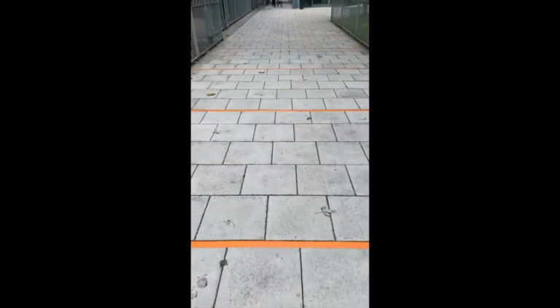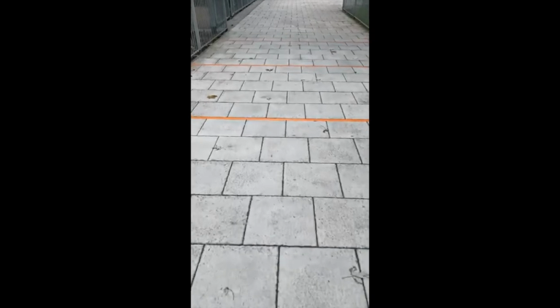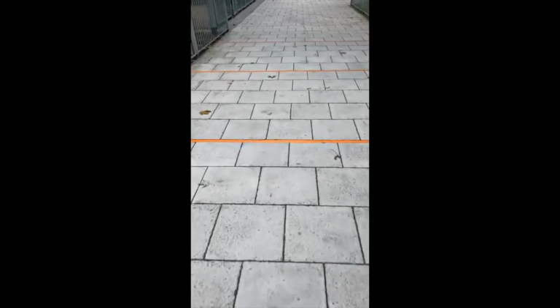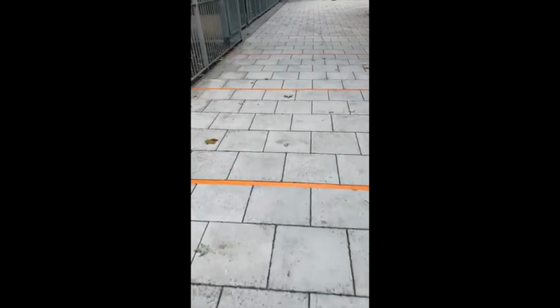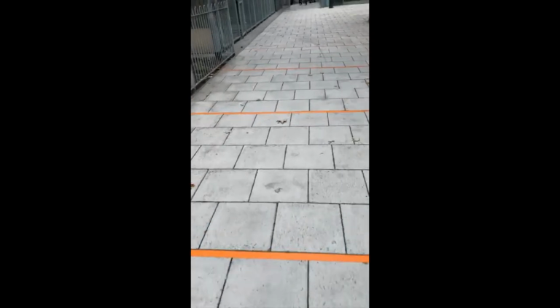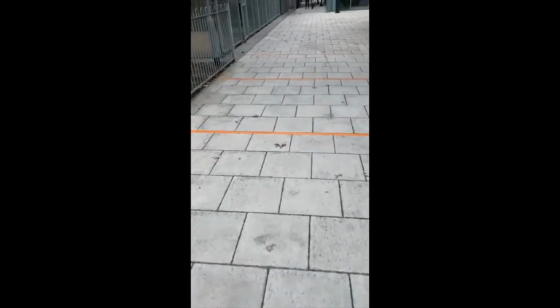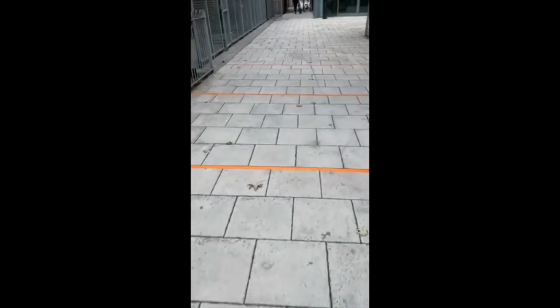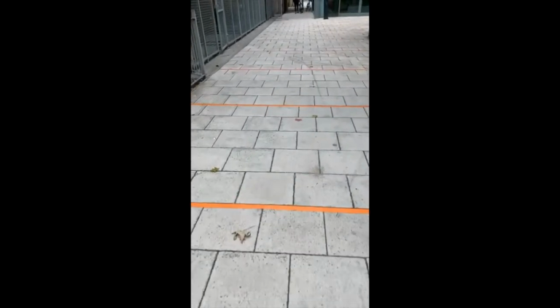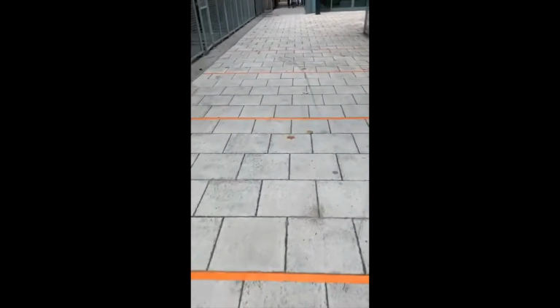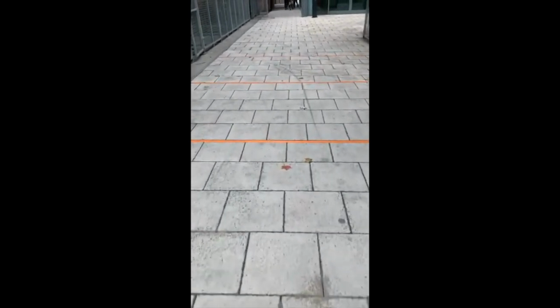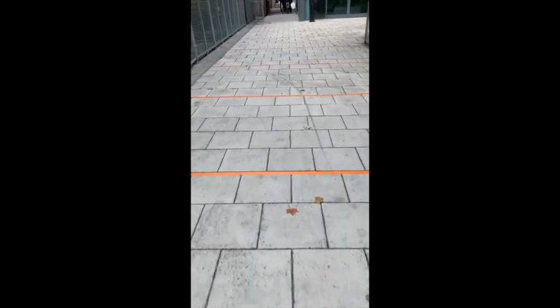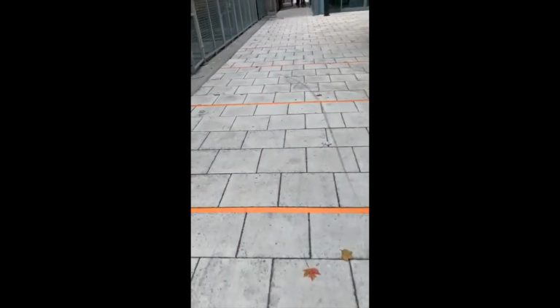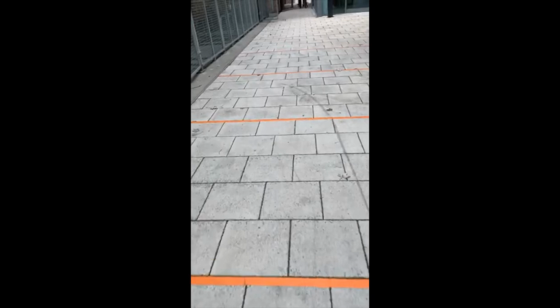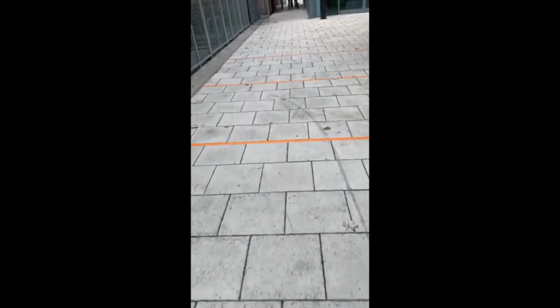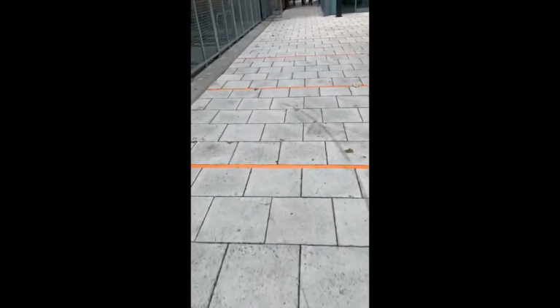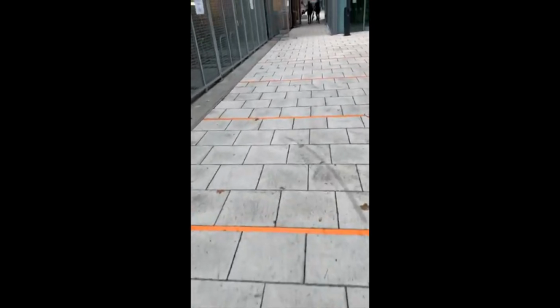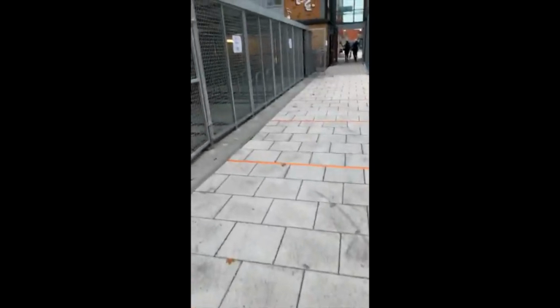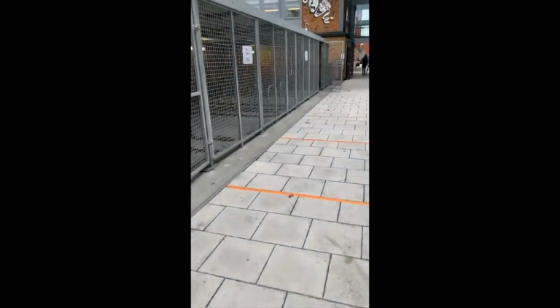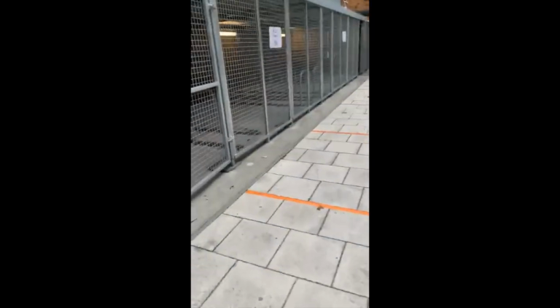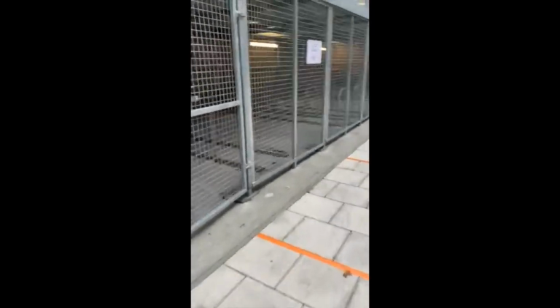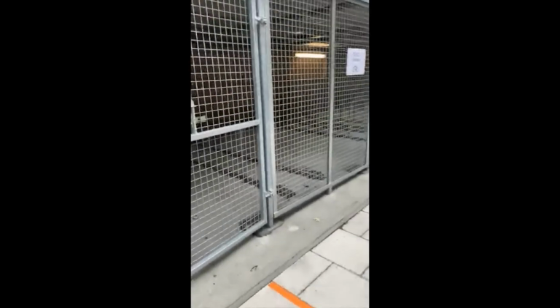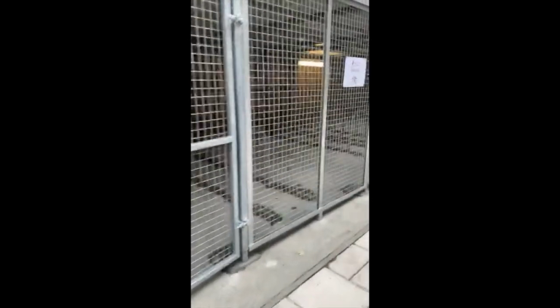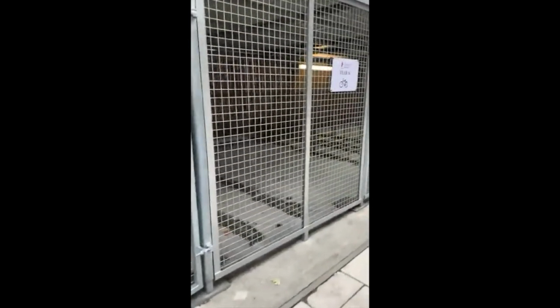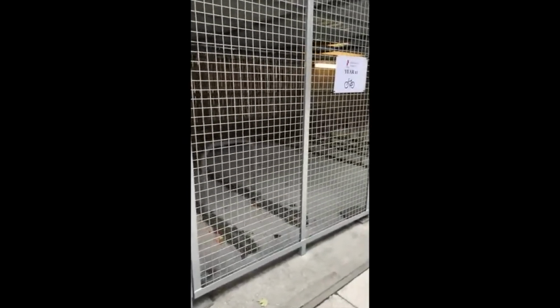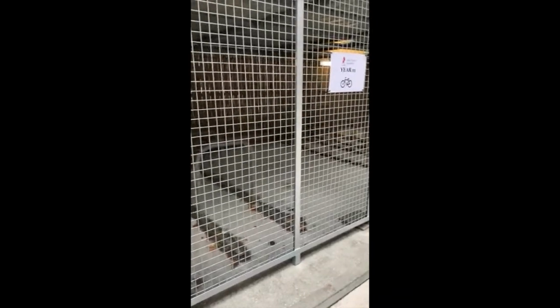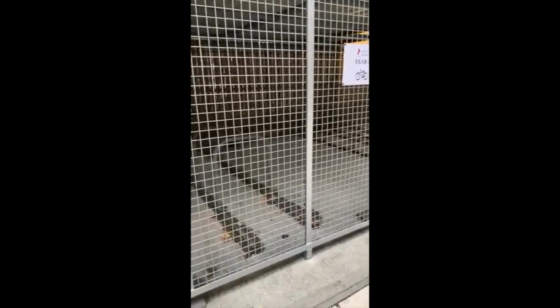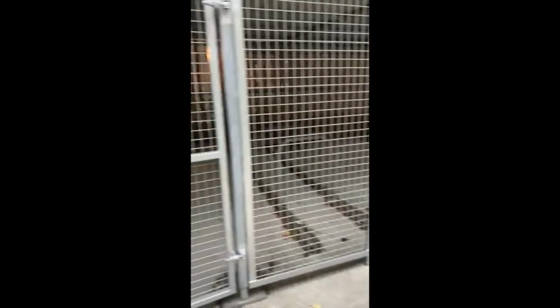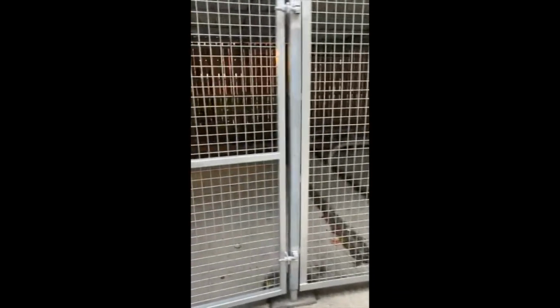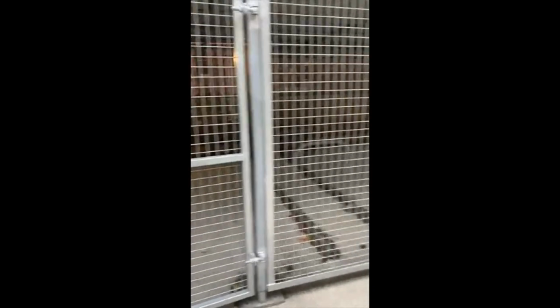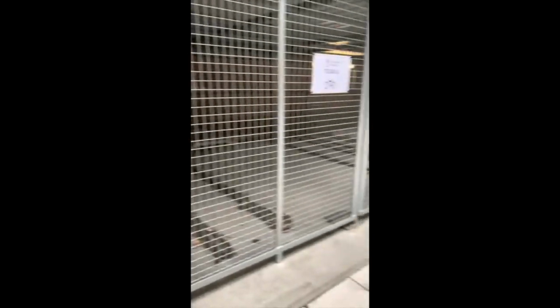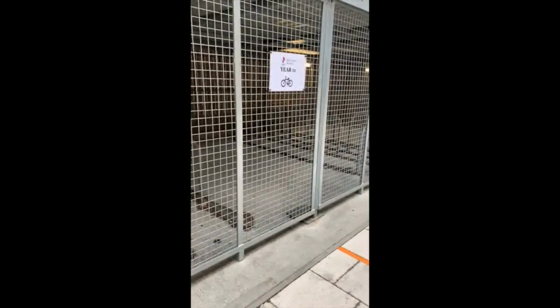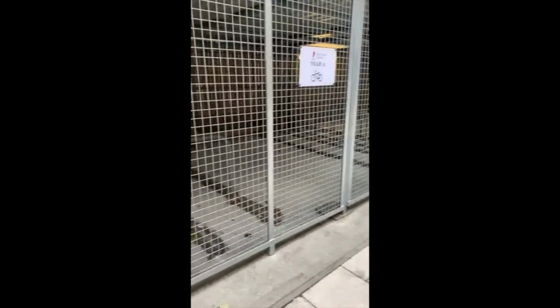If you bring a bike to school then you need to store it in the bike shed. When you get to the bike shed, your section is on the right hand side and that'll be locked away, and you've got to get it at the end of the day.